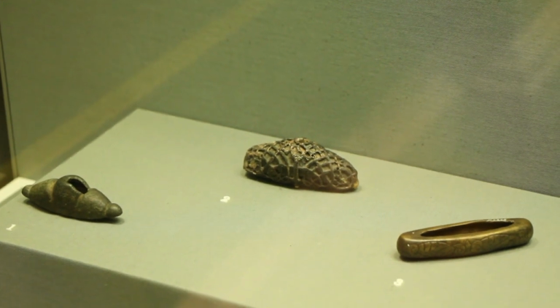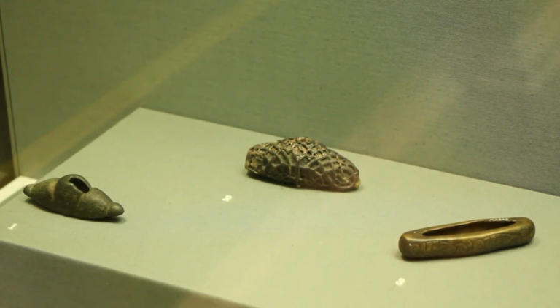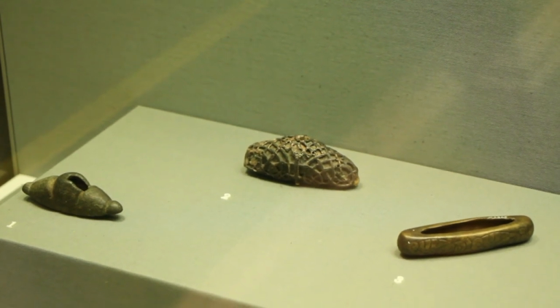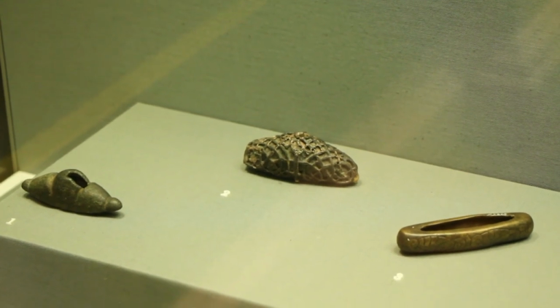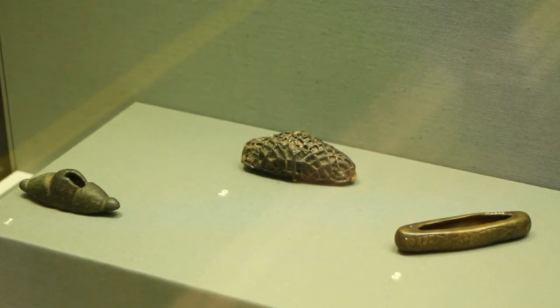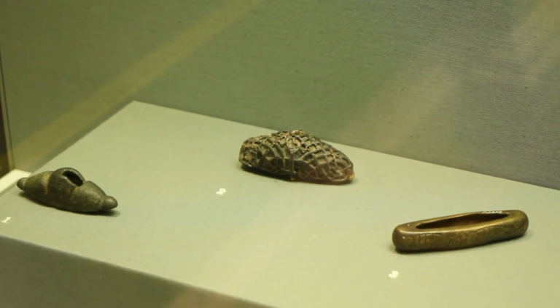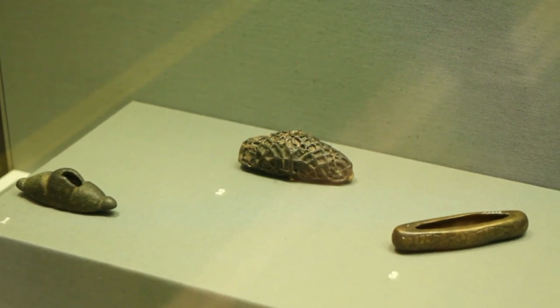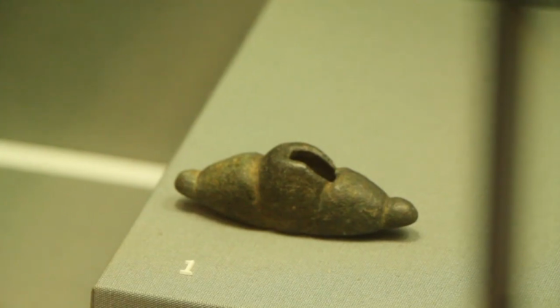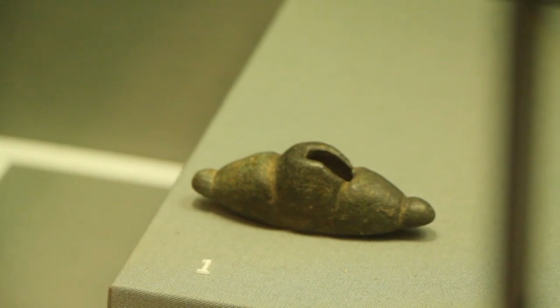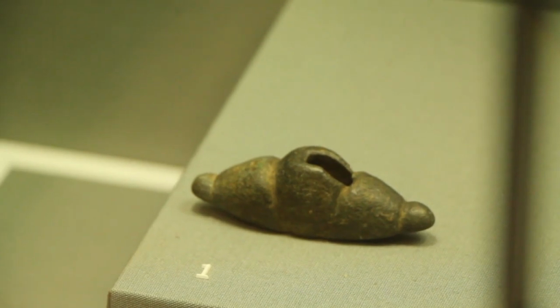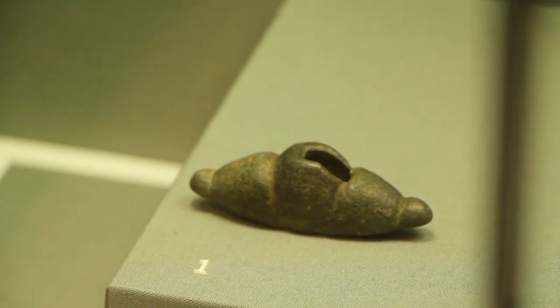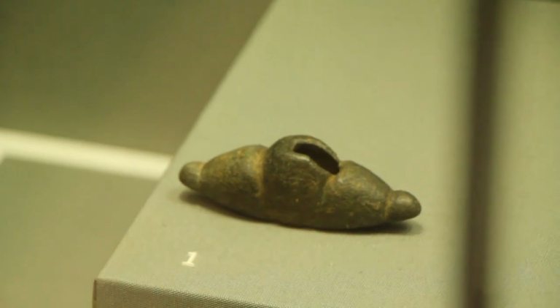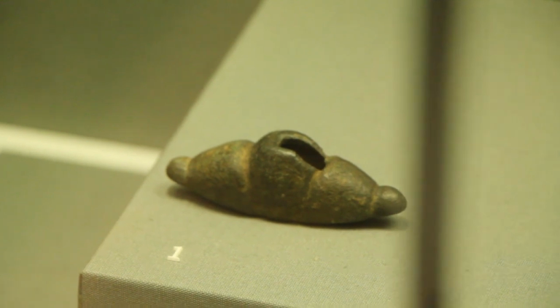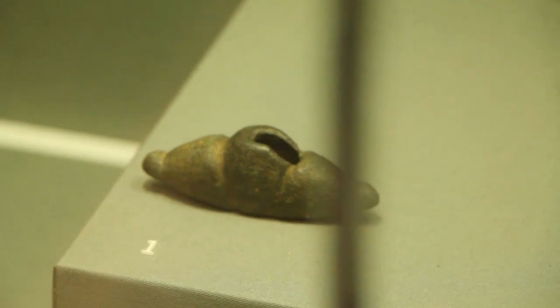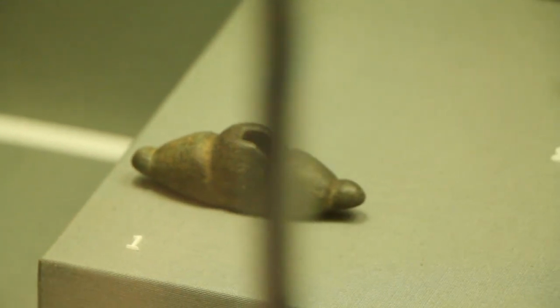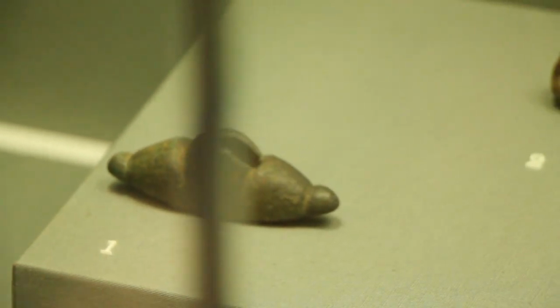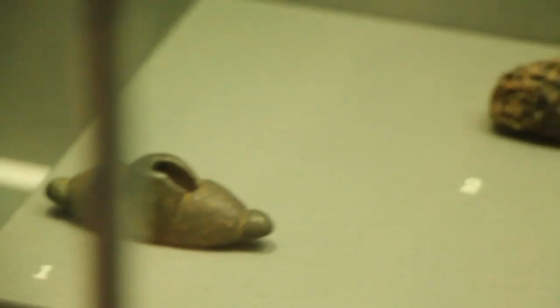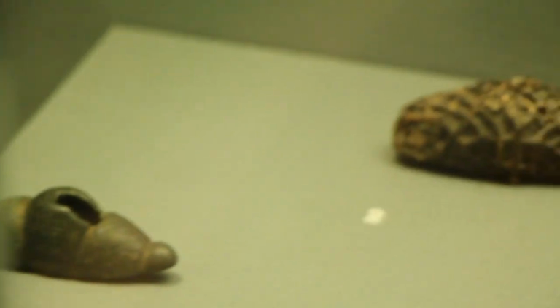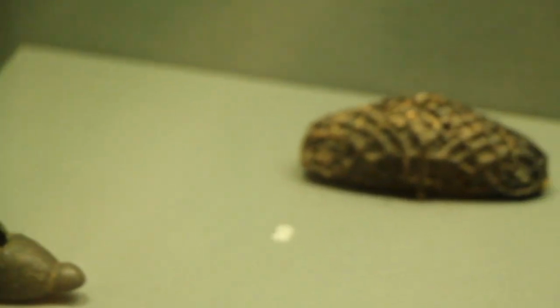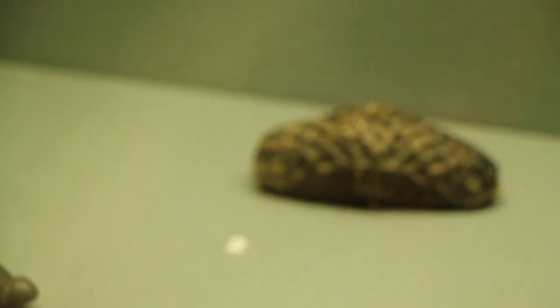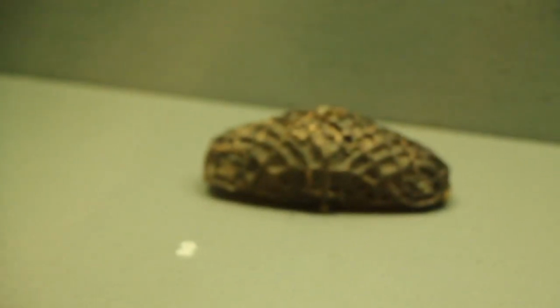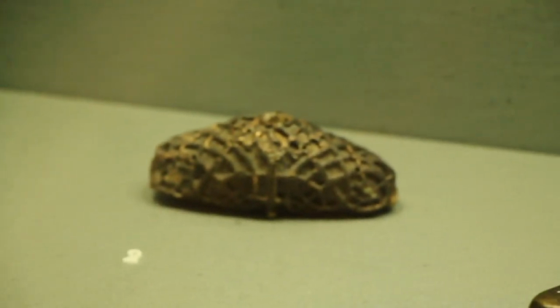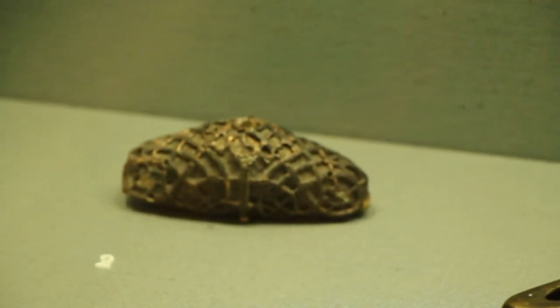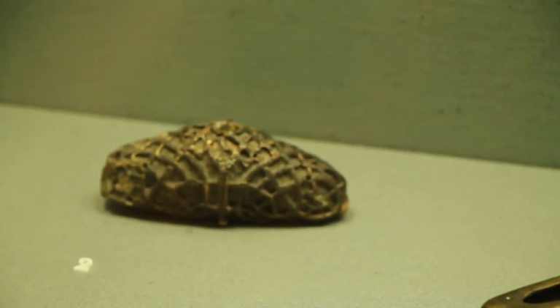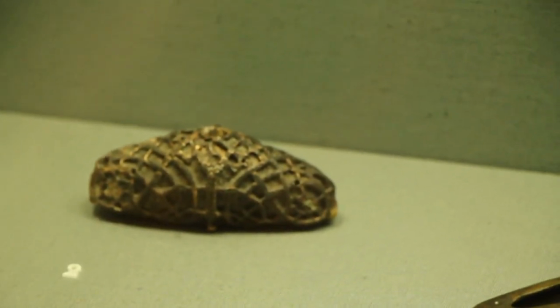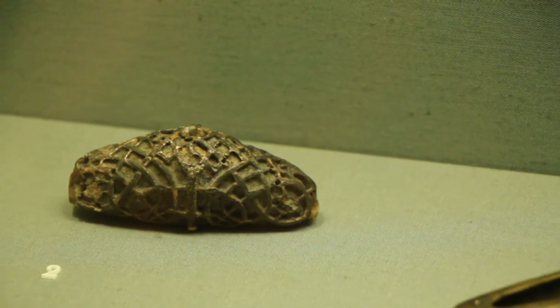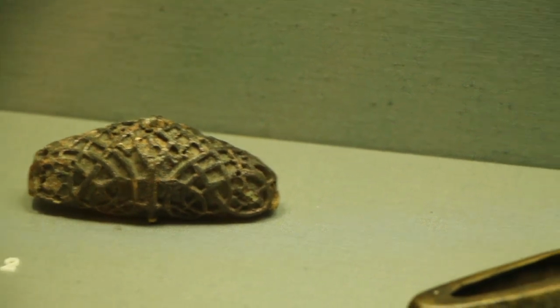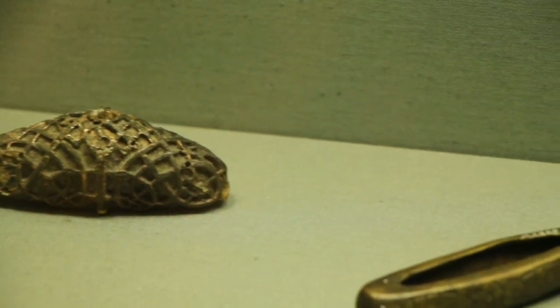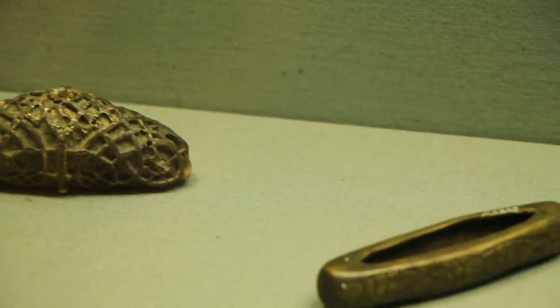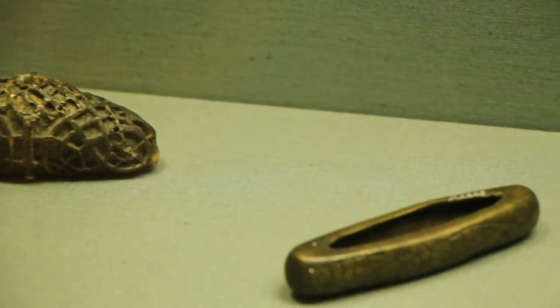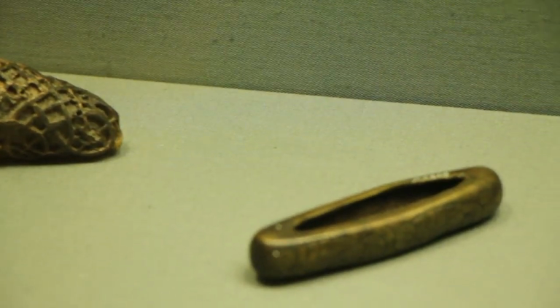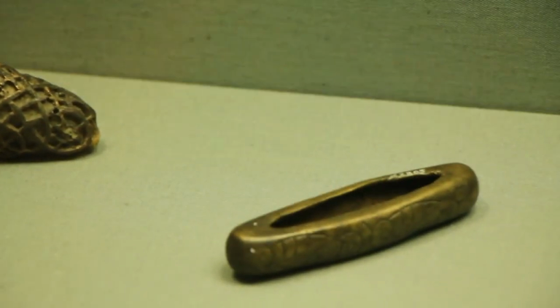Three copper alloy sword fittings: a pommel, a silver gilt pommel, and a crossguard.